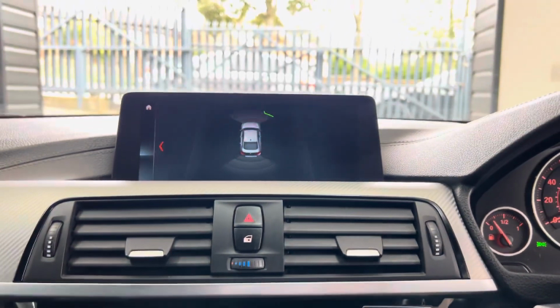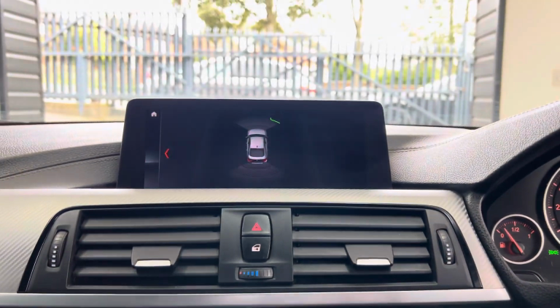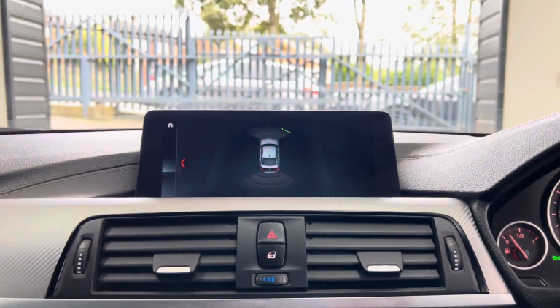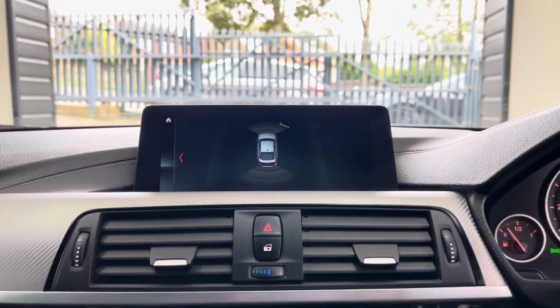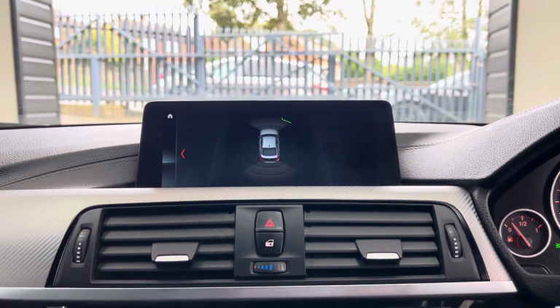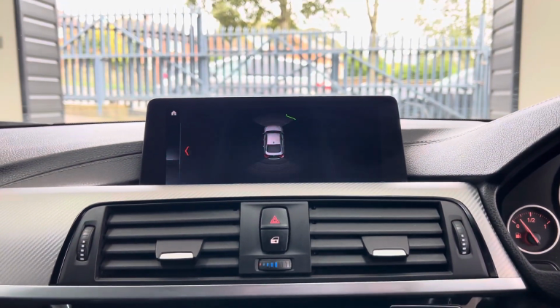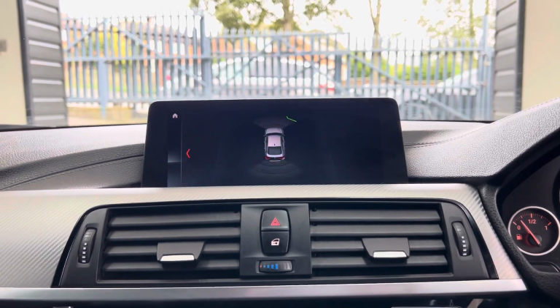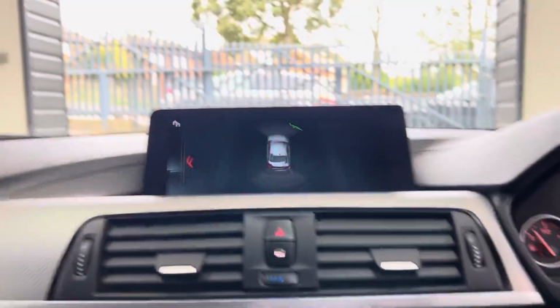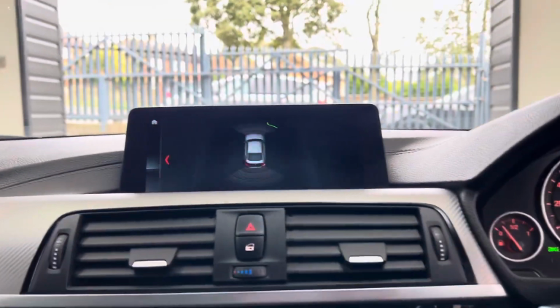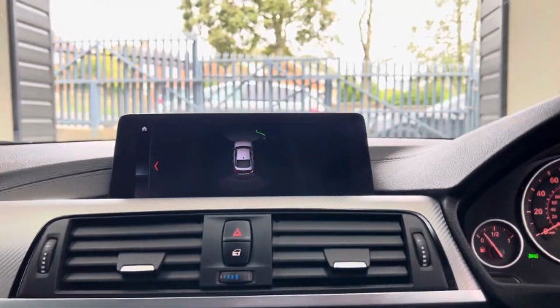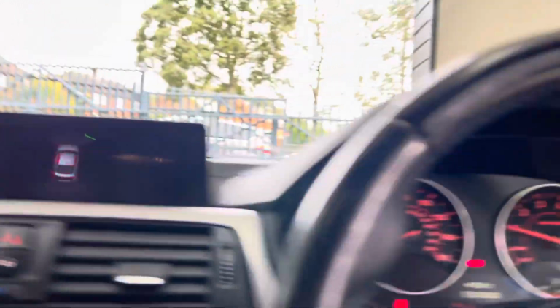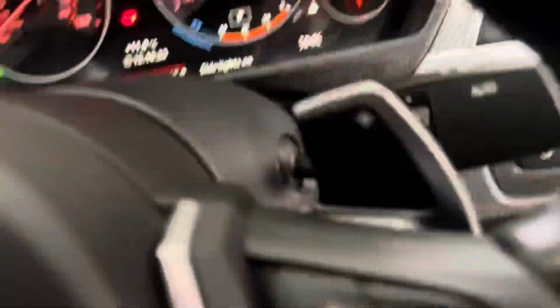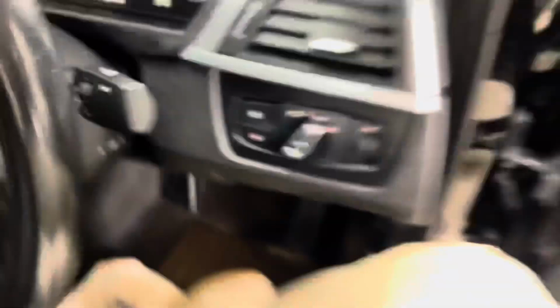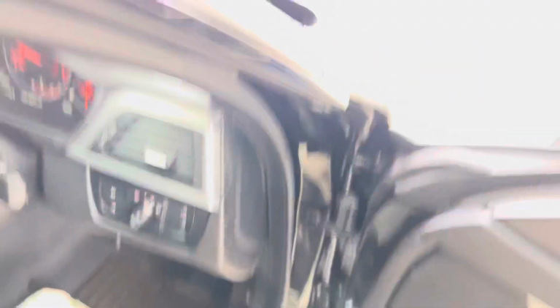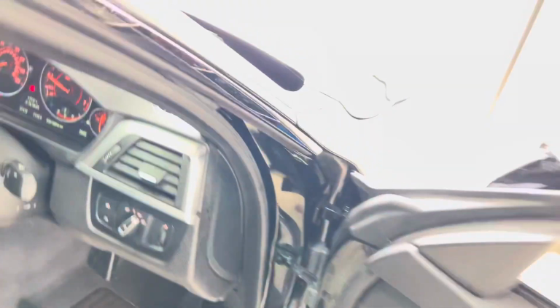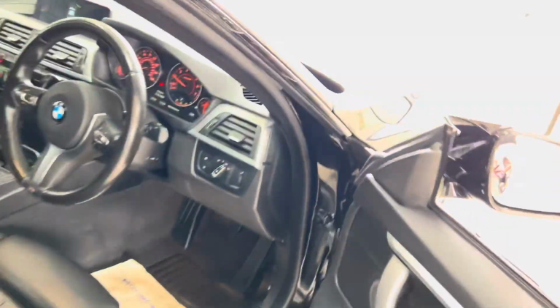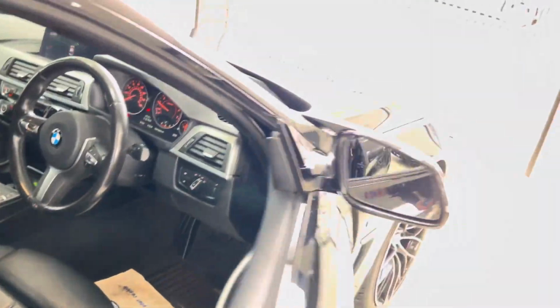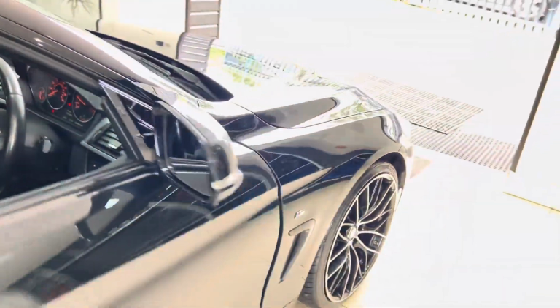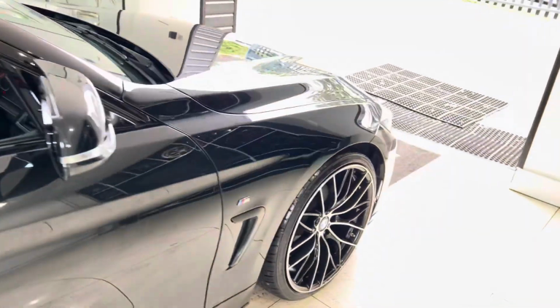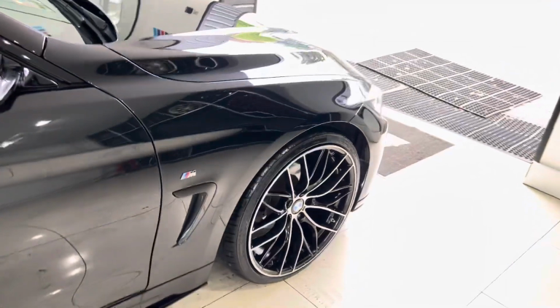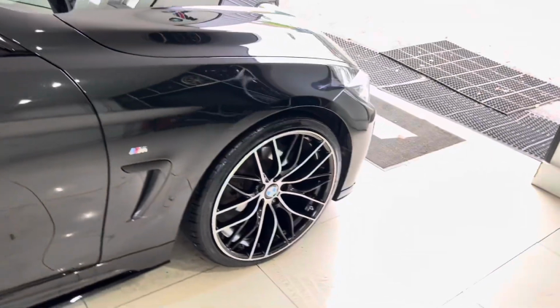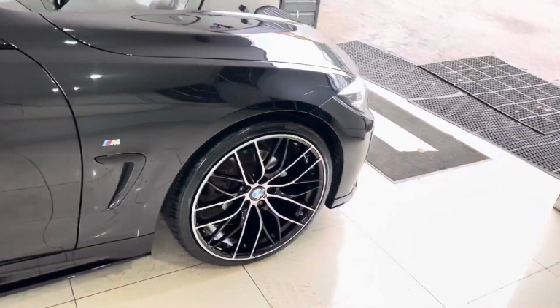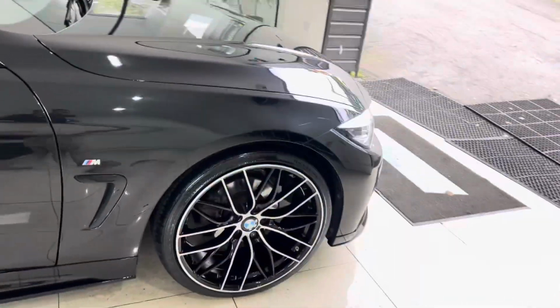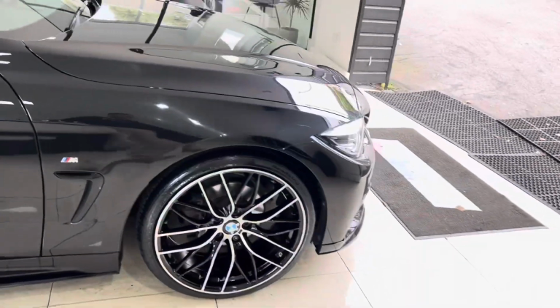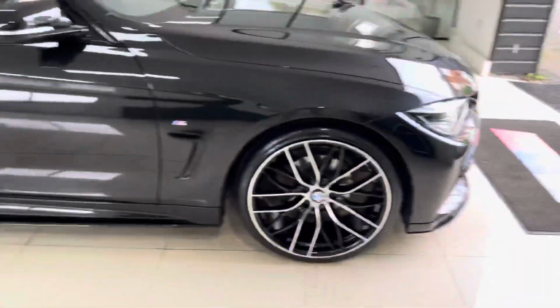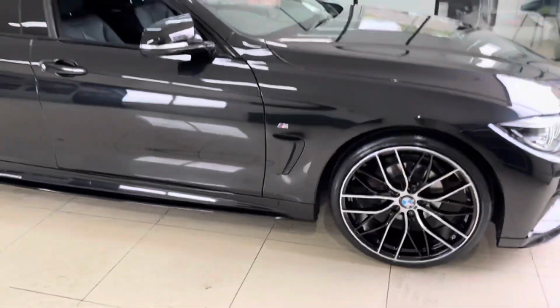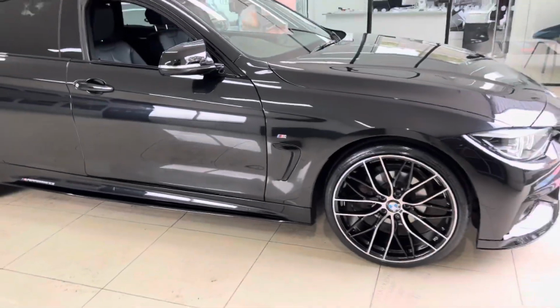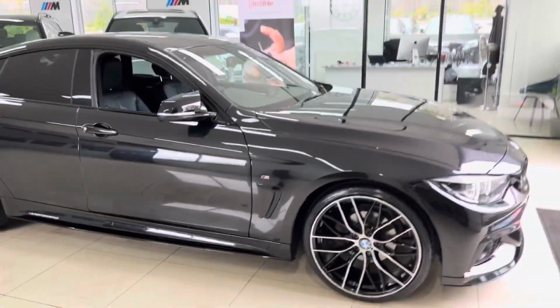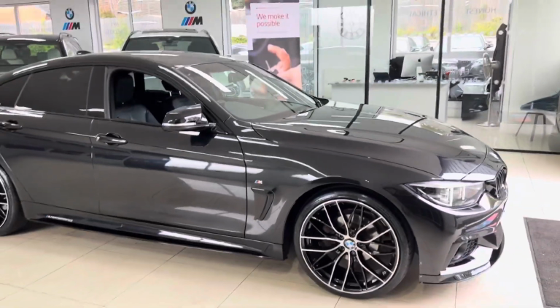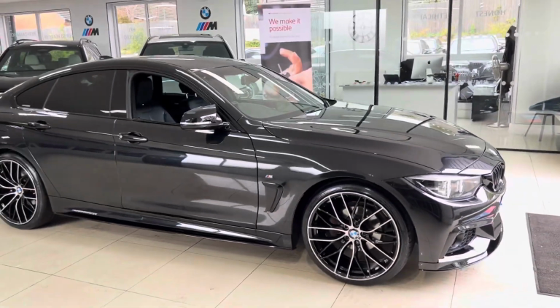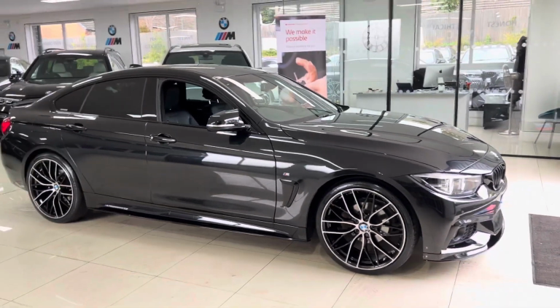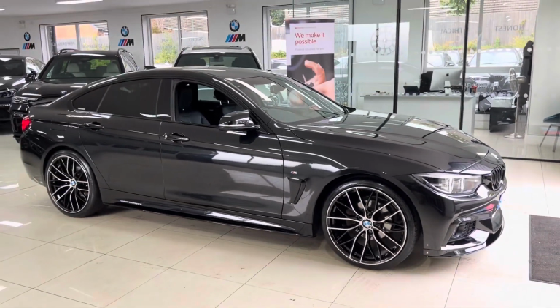So there is a look around this superb grand coupe 4 Series. Don't forget, if you want to find out a little bit more, you're welcome to use the links available in the description box. For now though, thank you, bye.